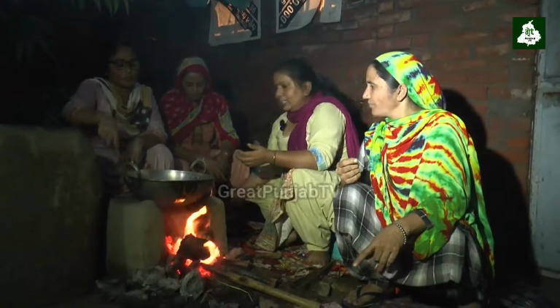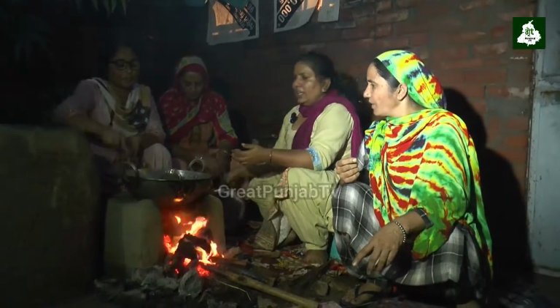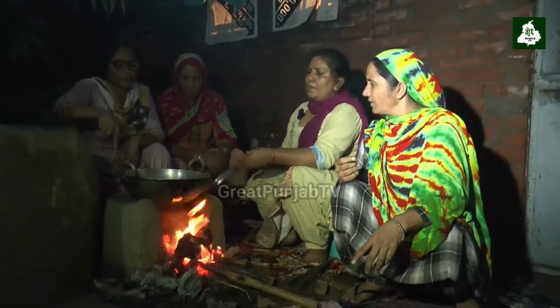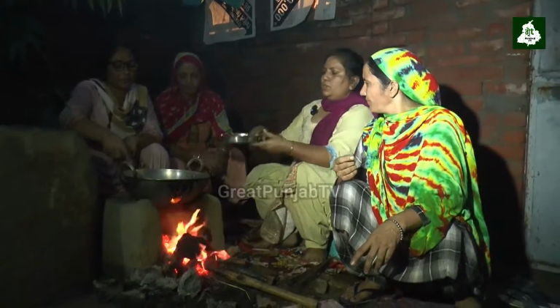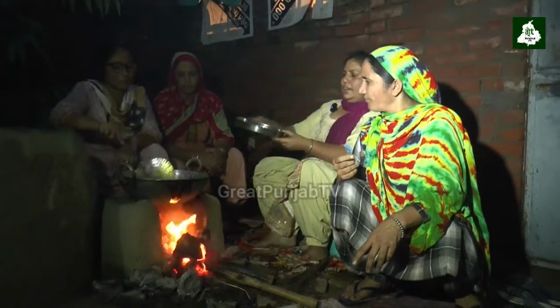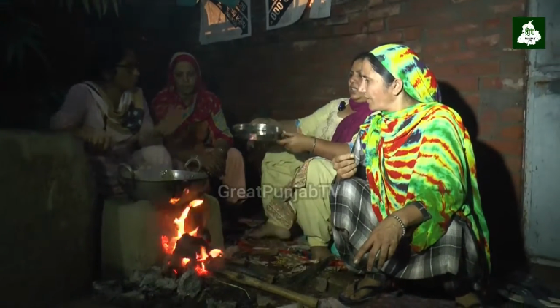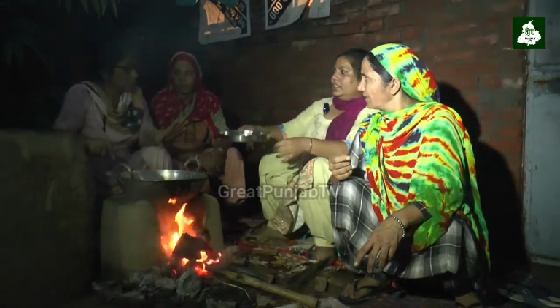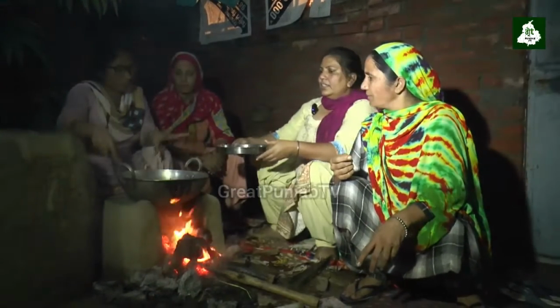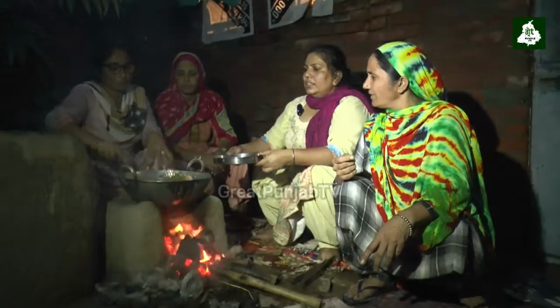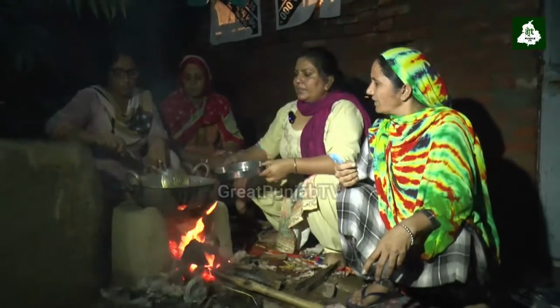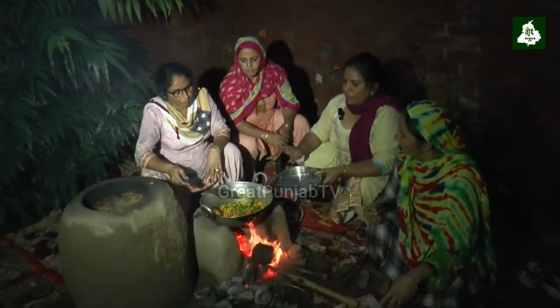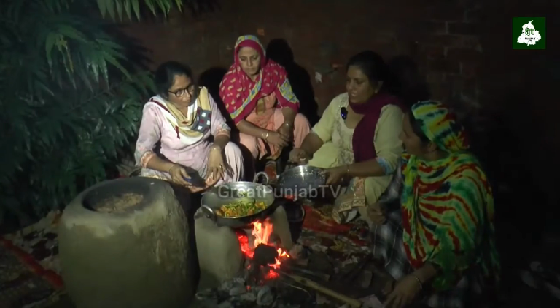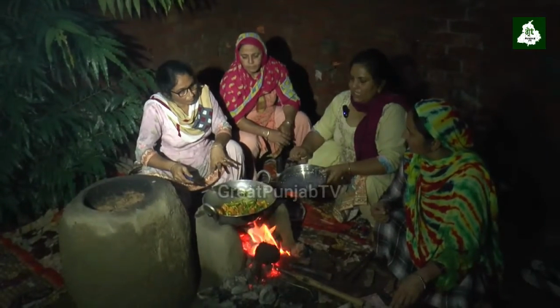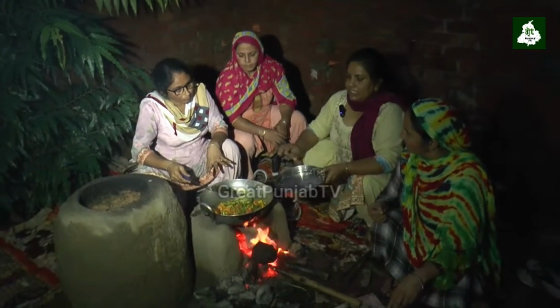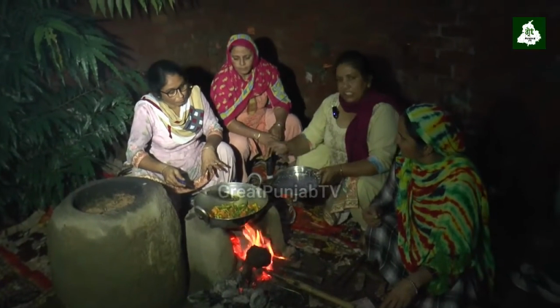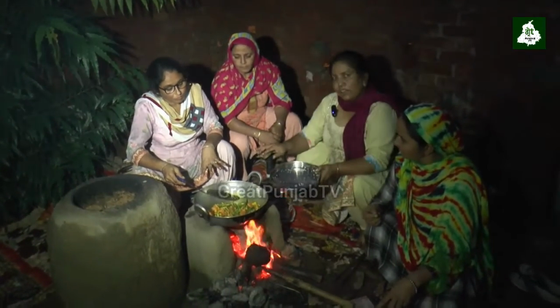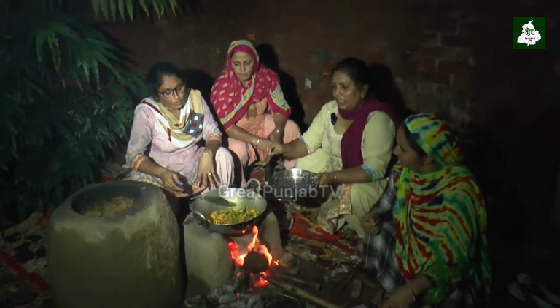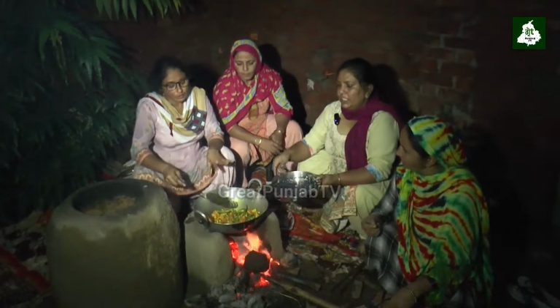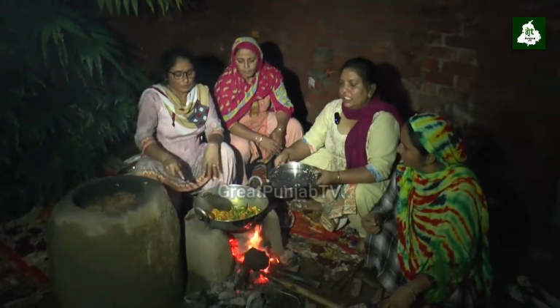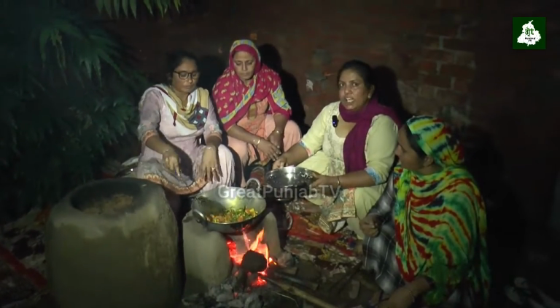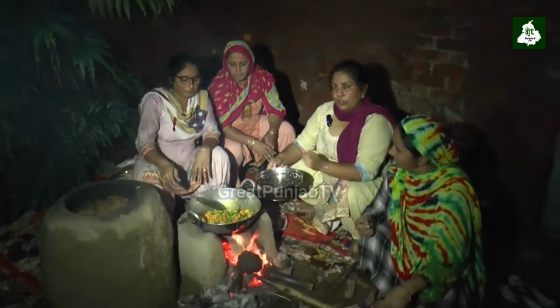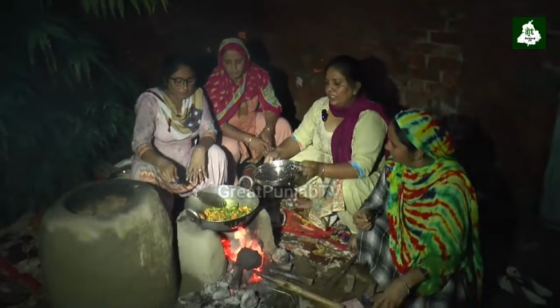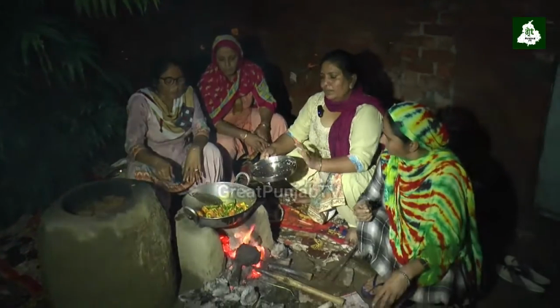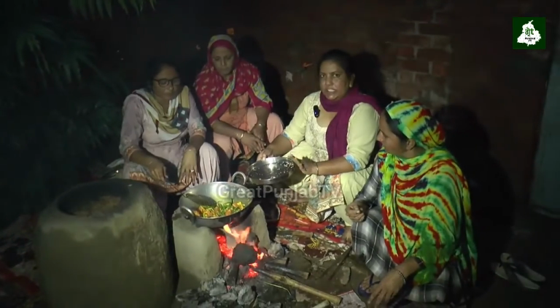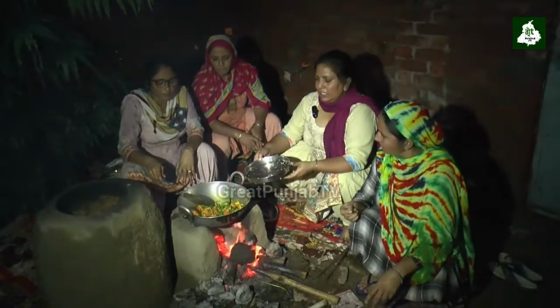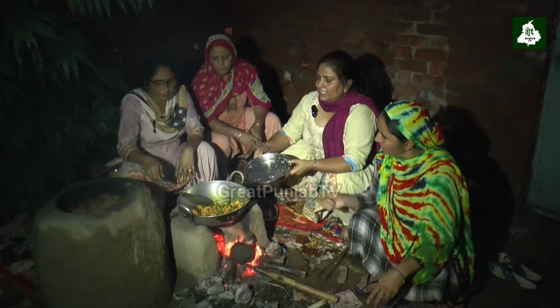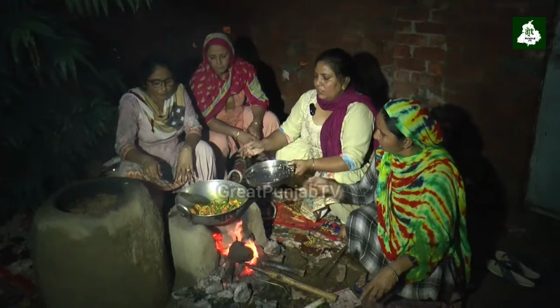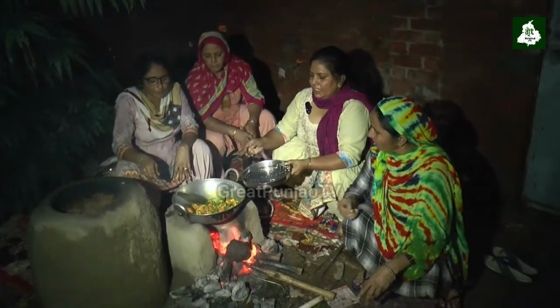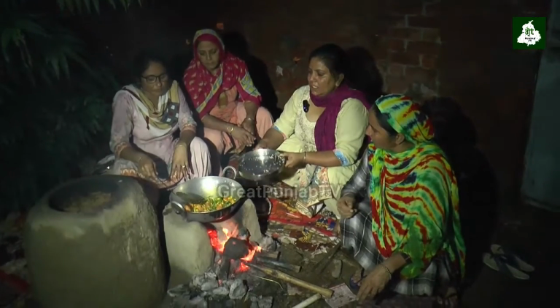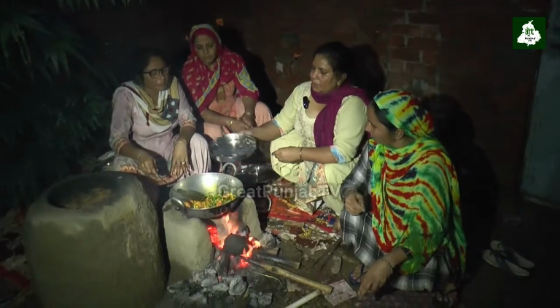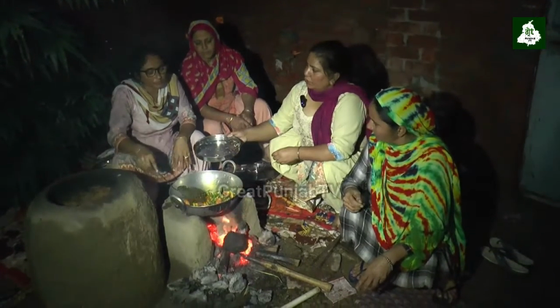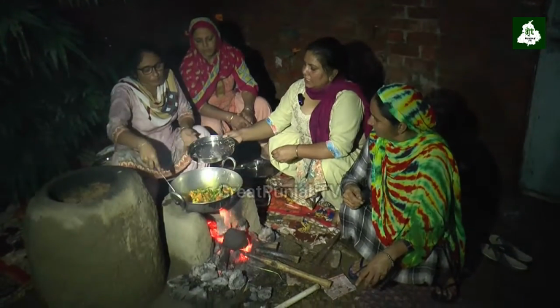We will cut it and put it in a little bit. Then the amount of salt will be made. We will cut it.